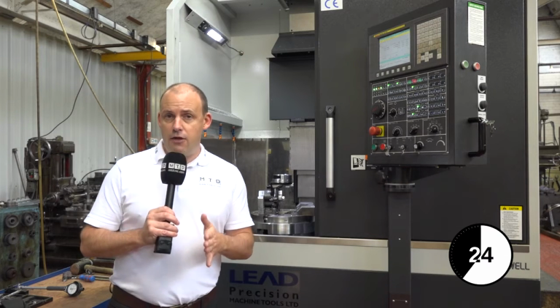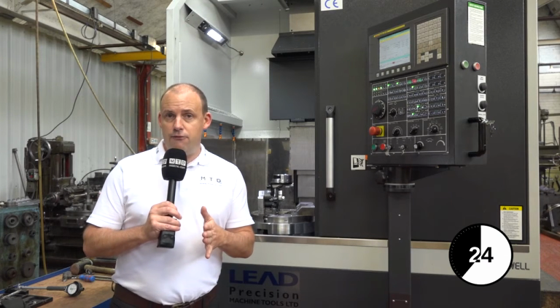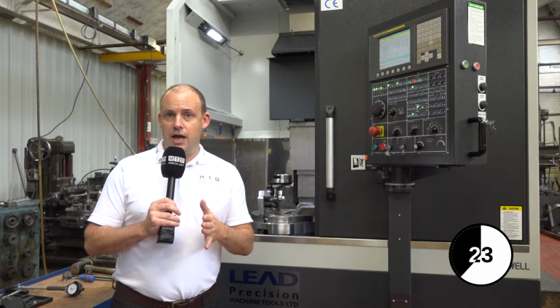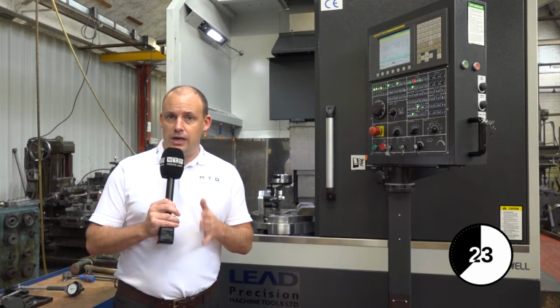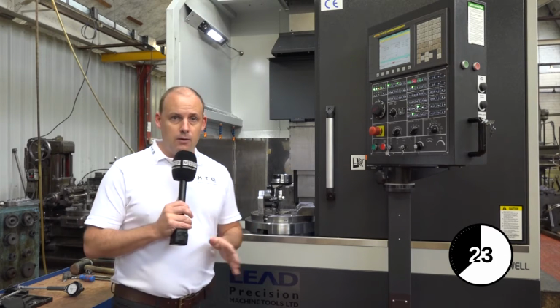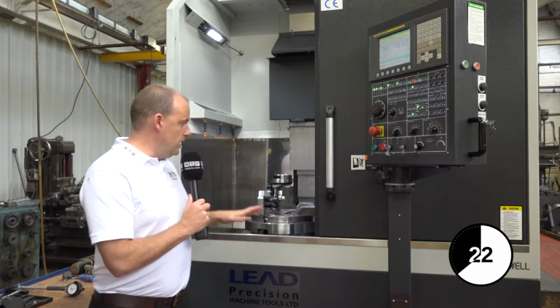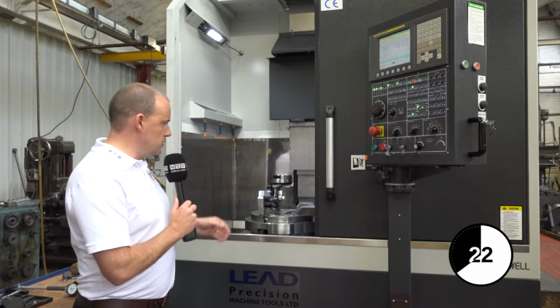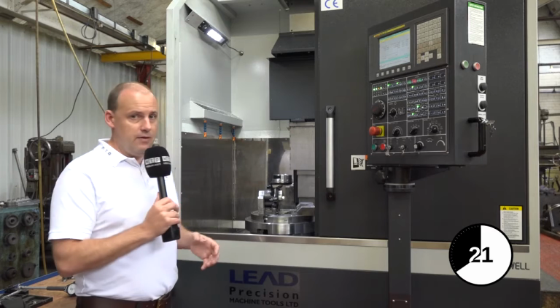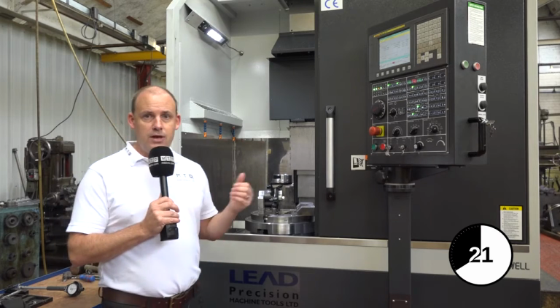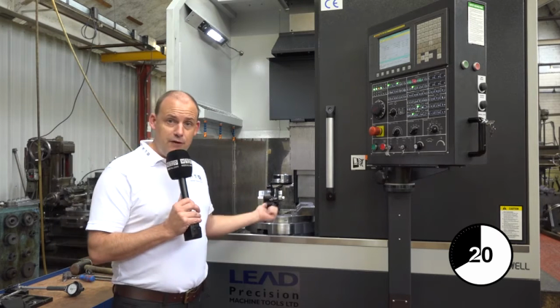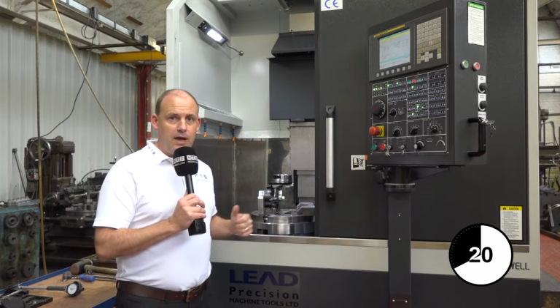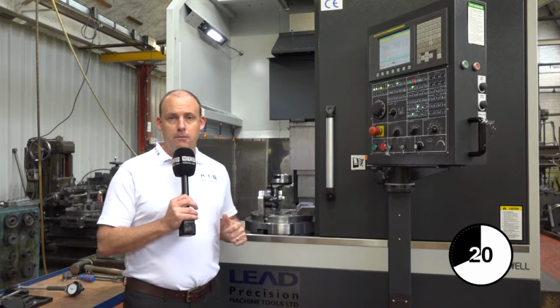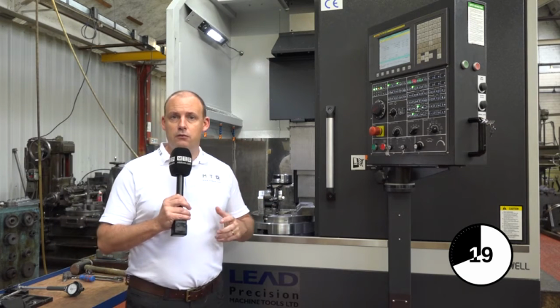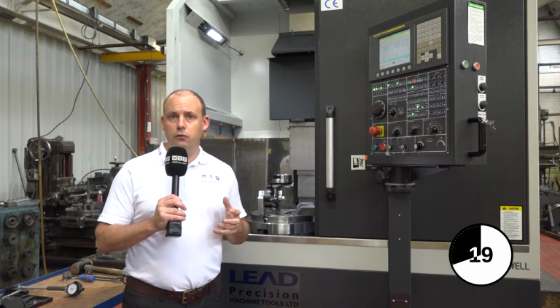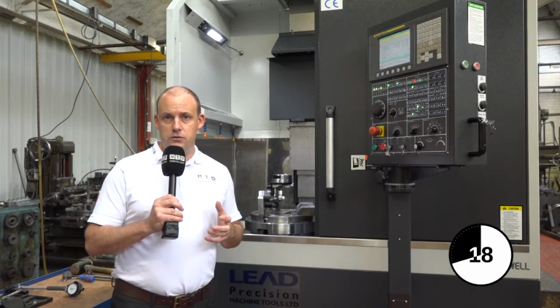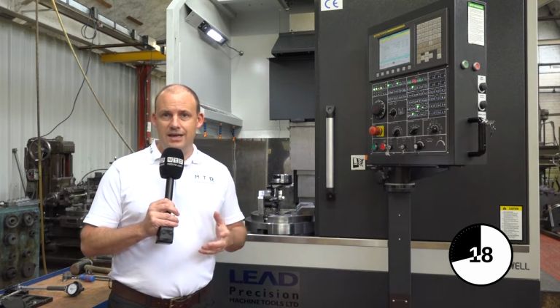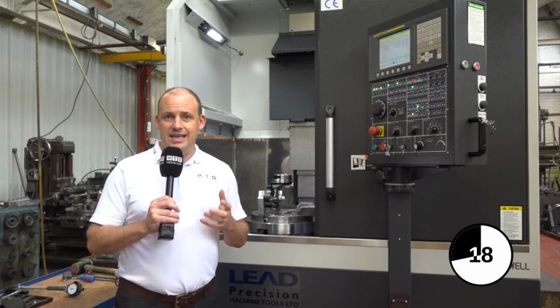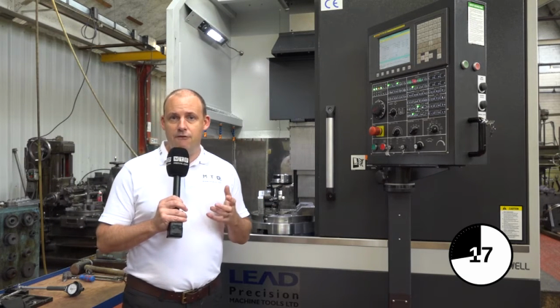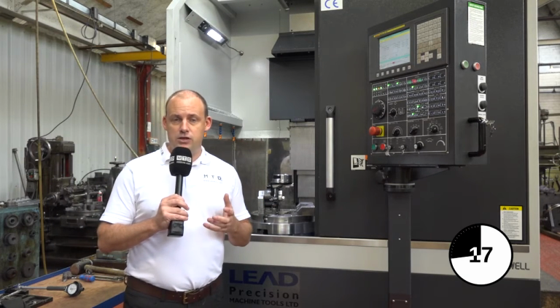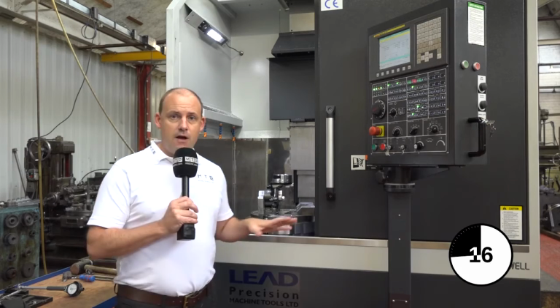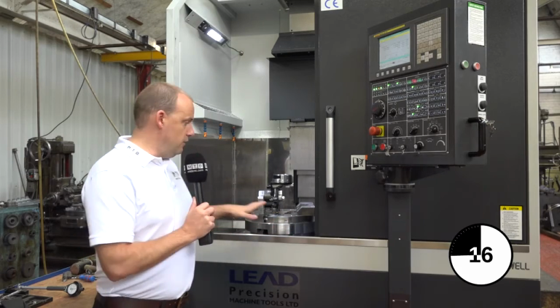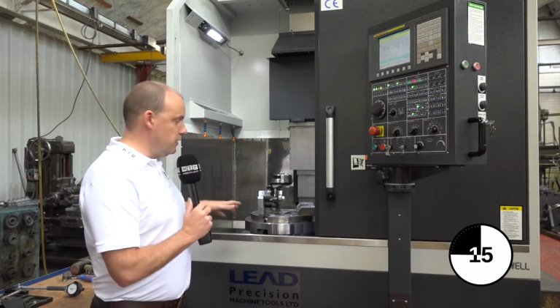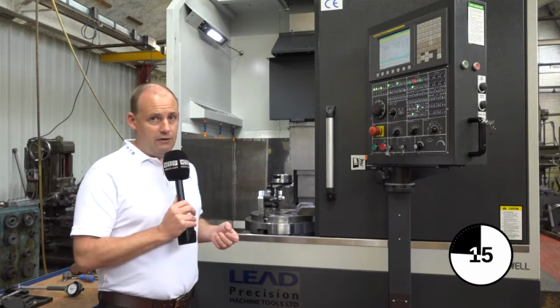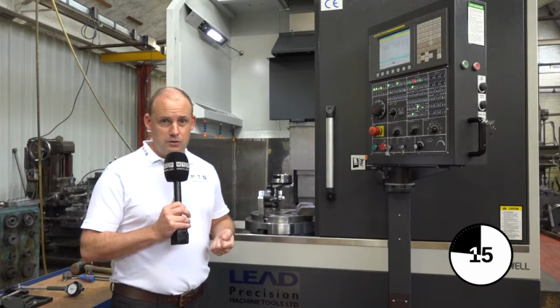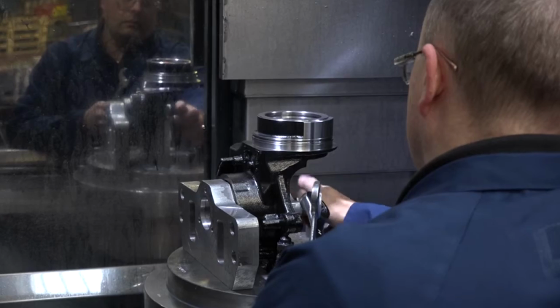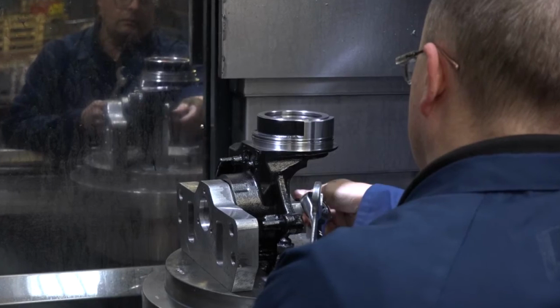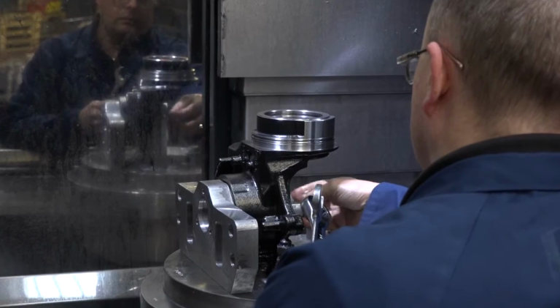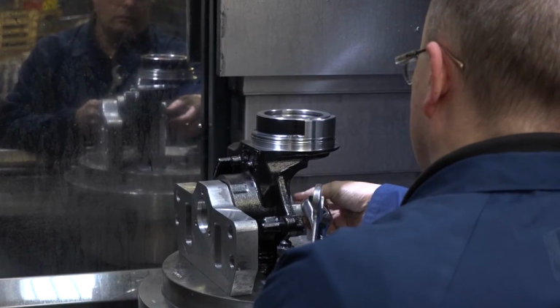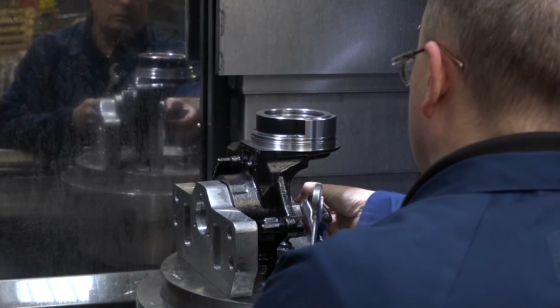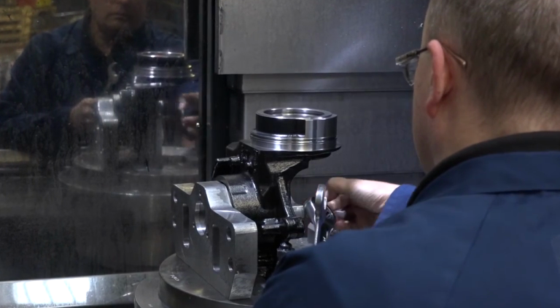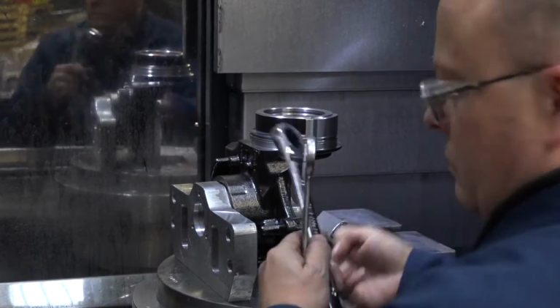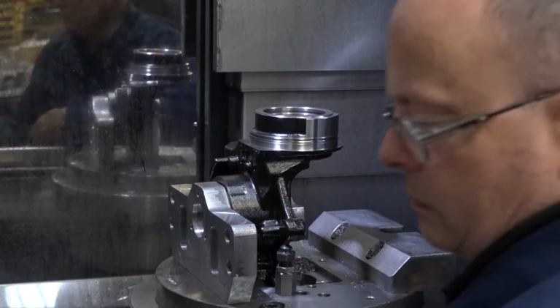Another feature is the loading. When you're loading a machine like this — loading a fixture plate, for example like this one, onto a horizontal lathe can be very tough. The fact you've got a vertical lathe solution means you can get in and load components far easier.